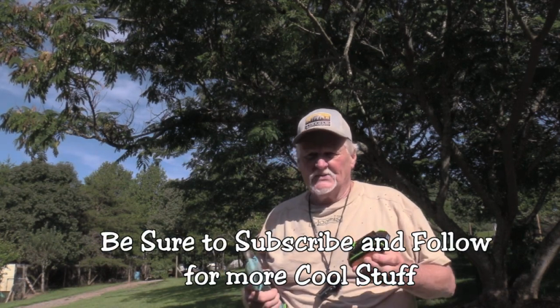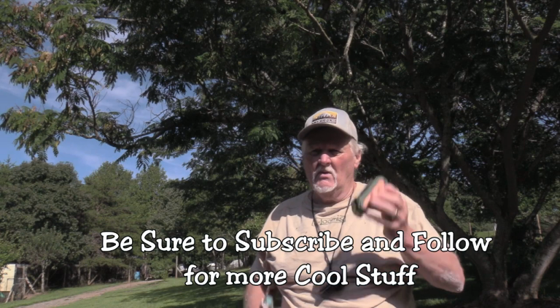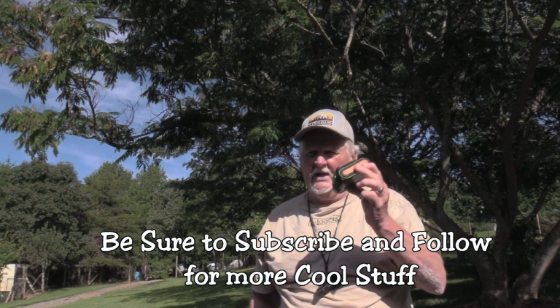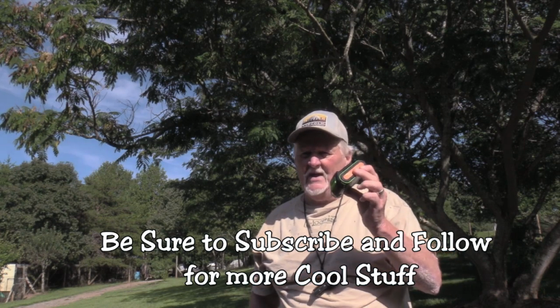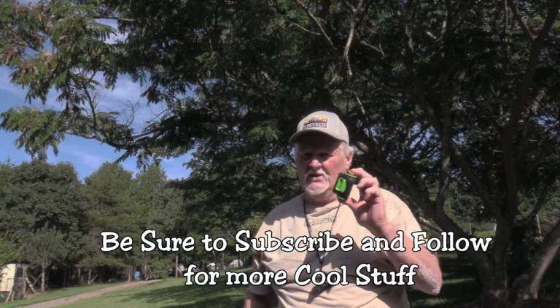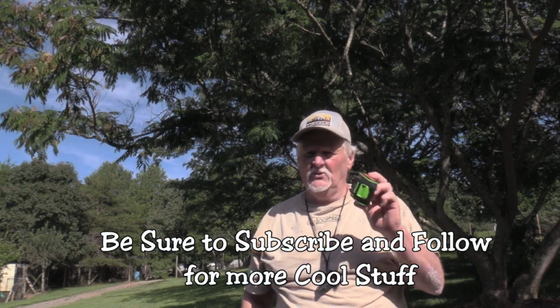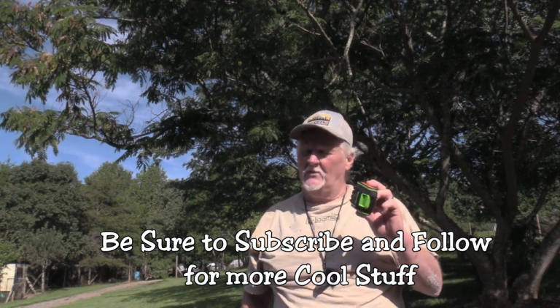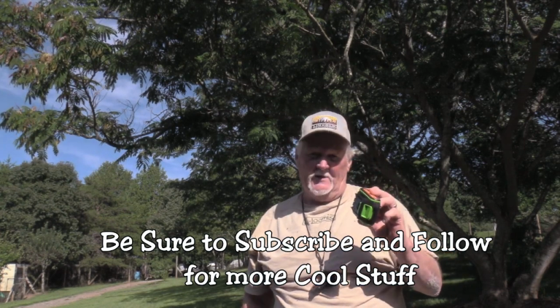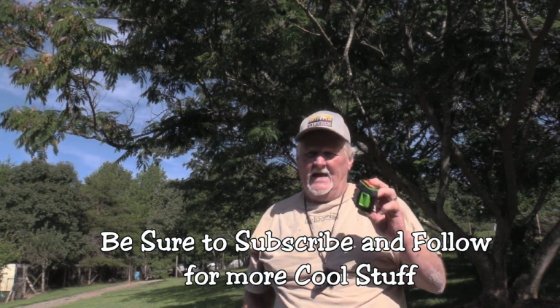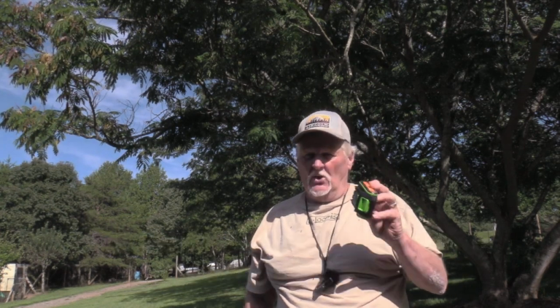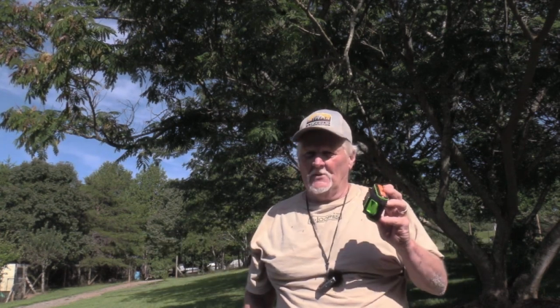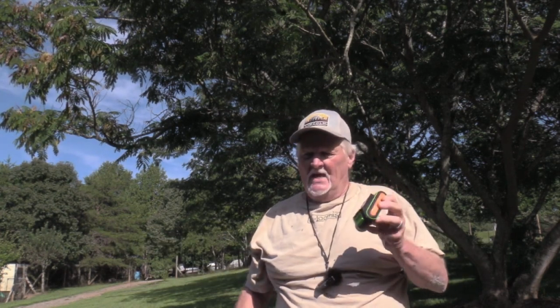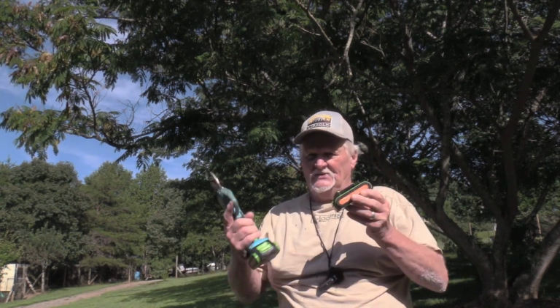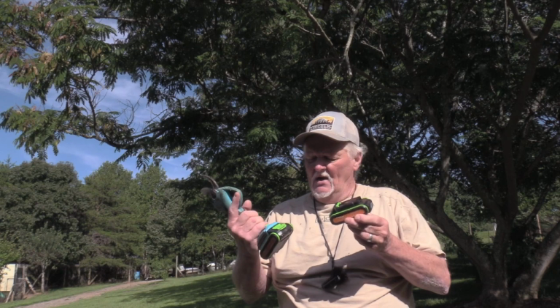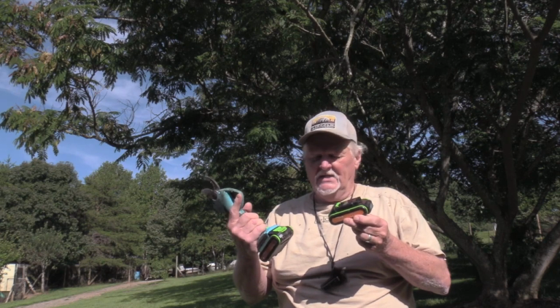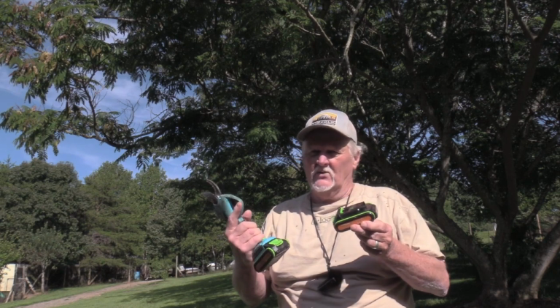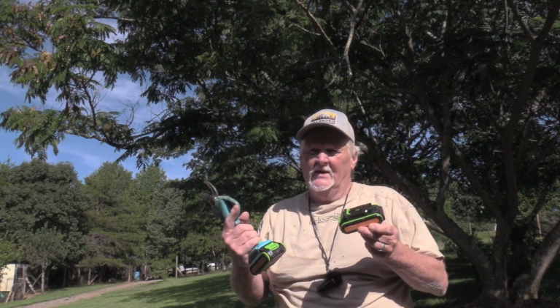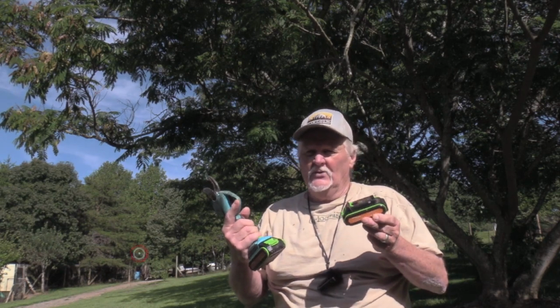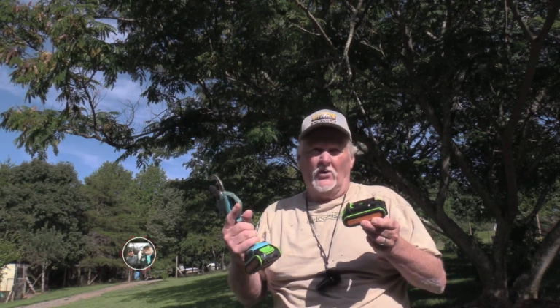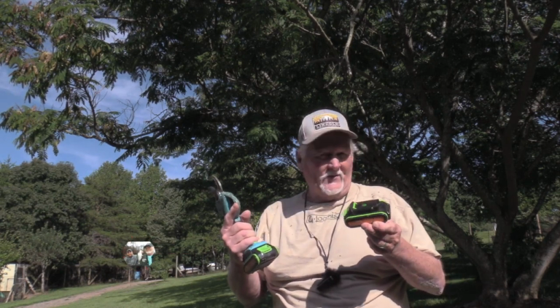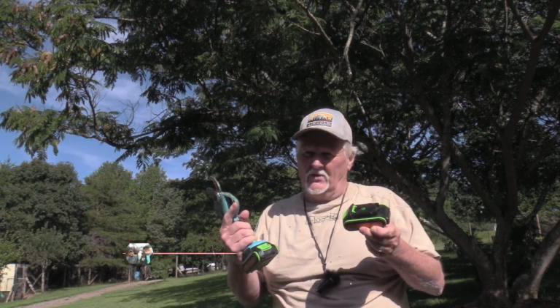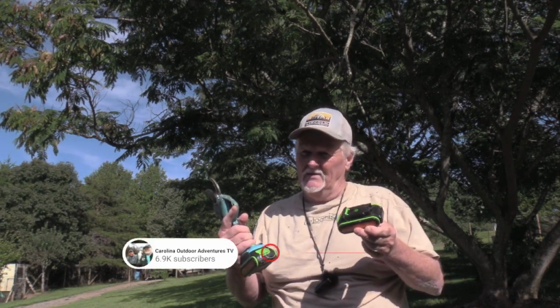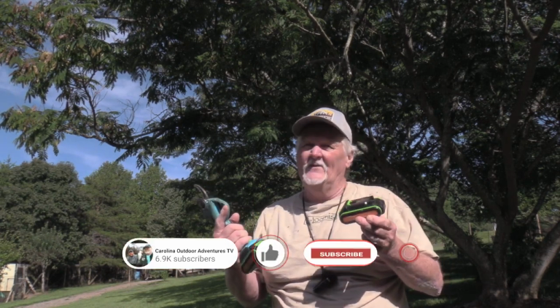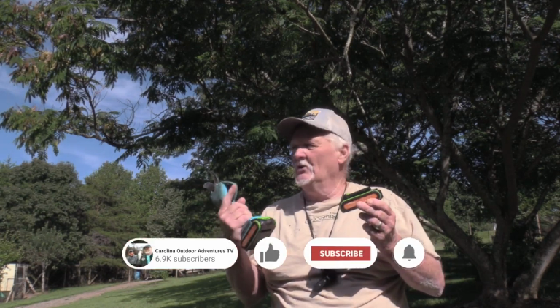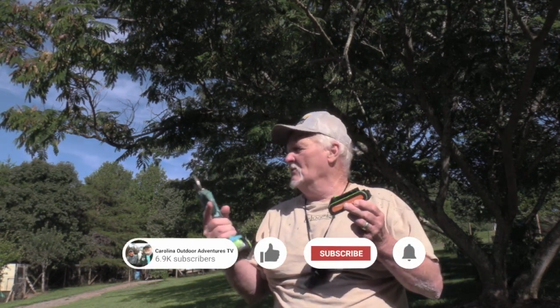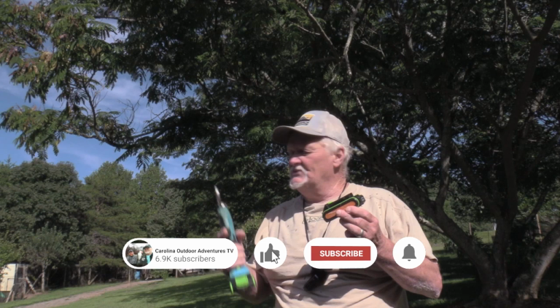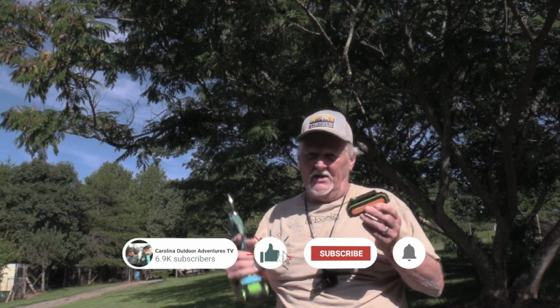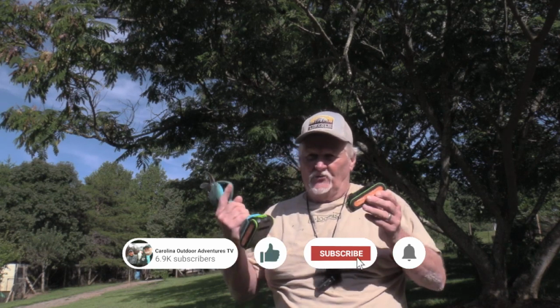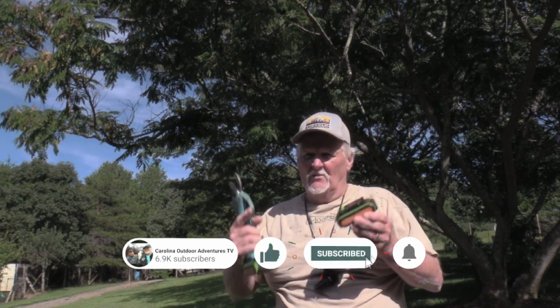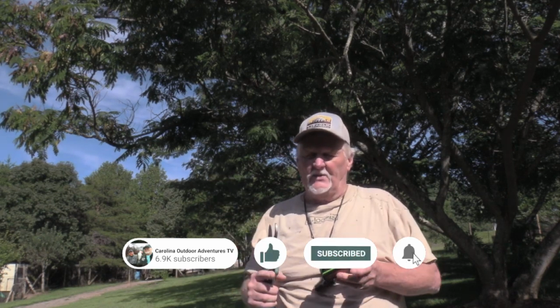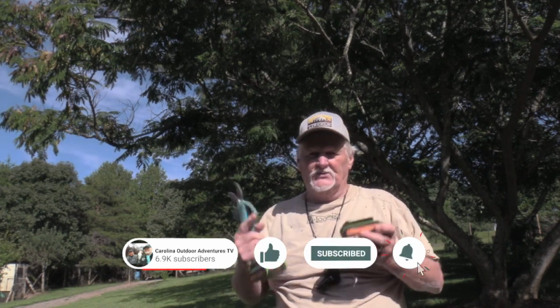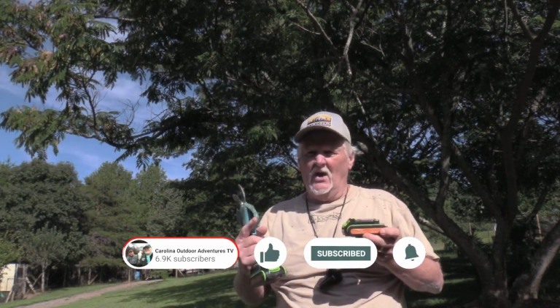It does come with an extra battery, so you get two batteries and a charger. That's enough for you to work three, four, maybe even five good hours outside trimming your property.